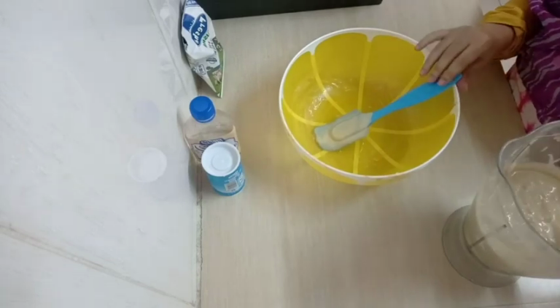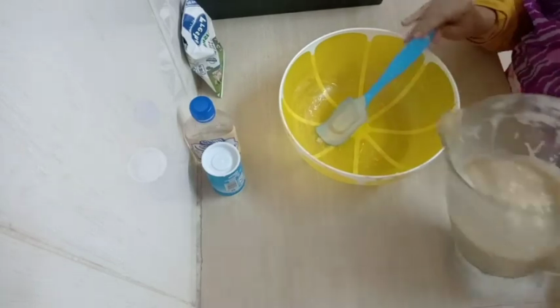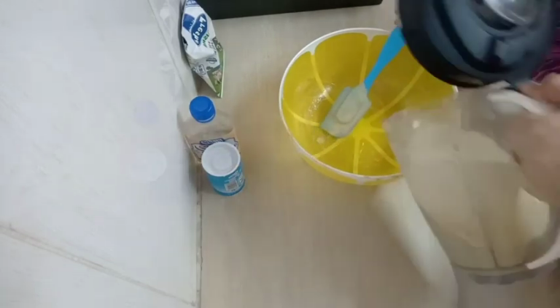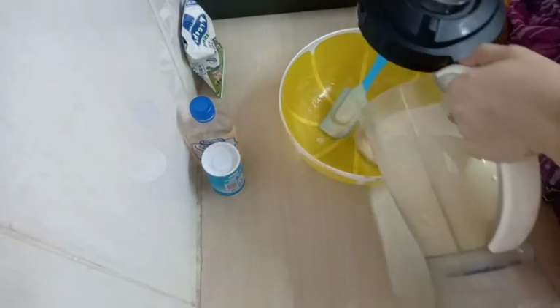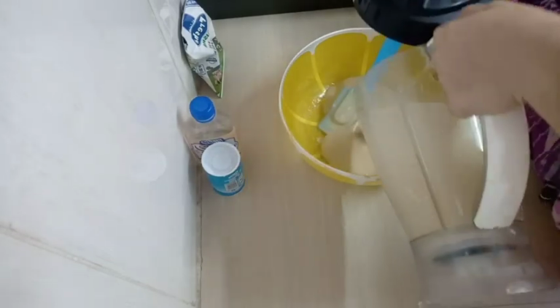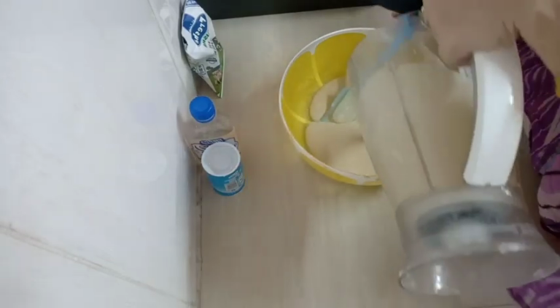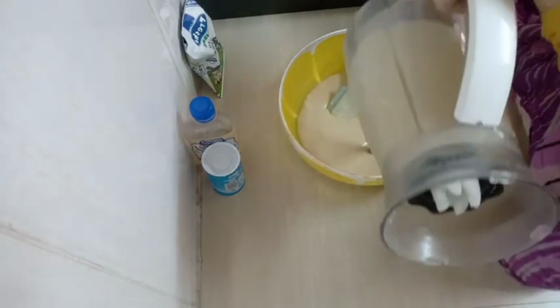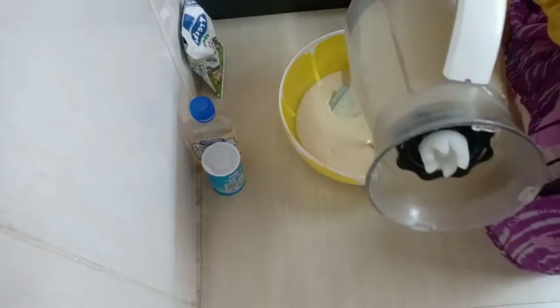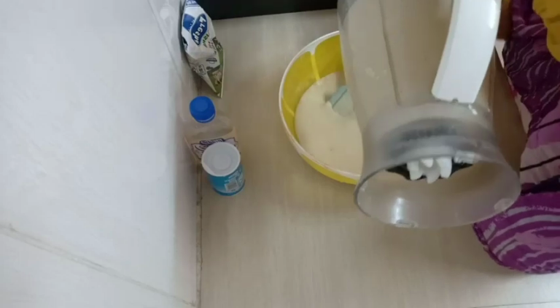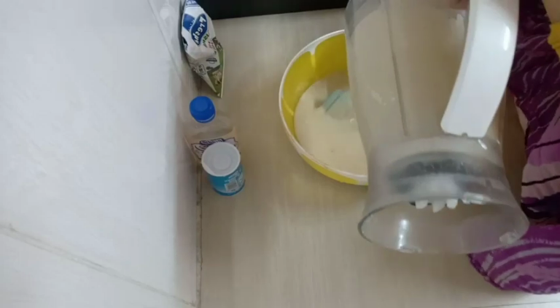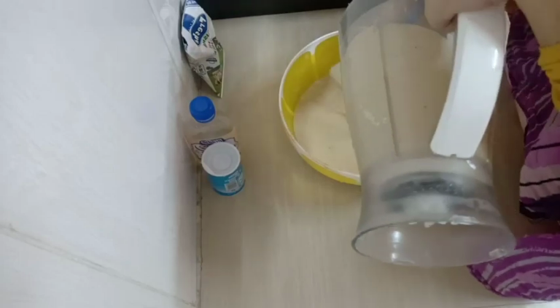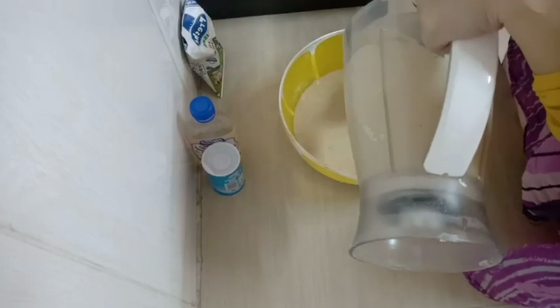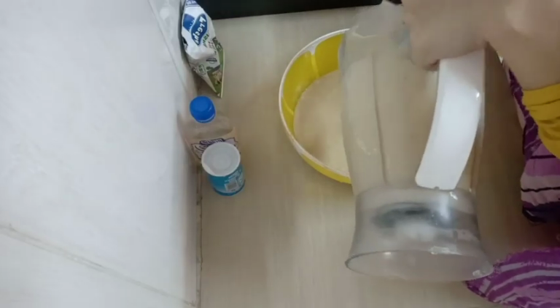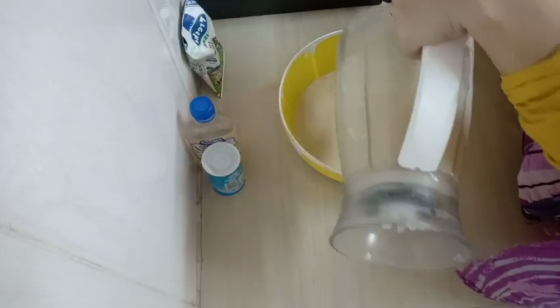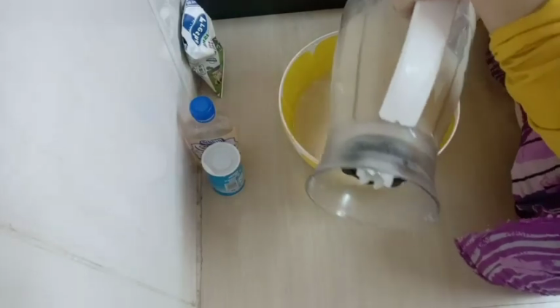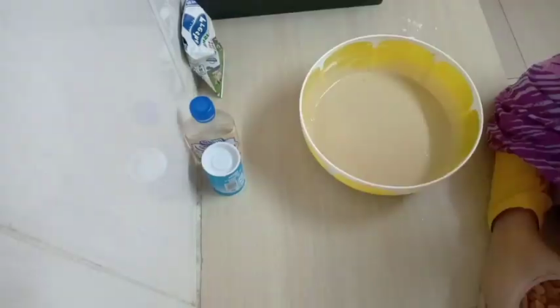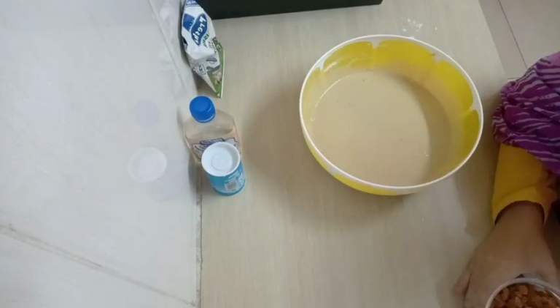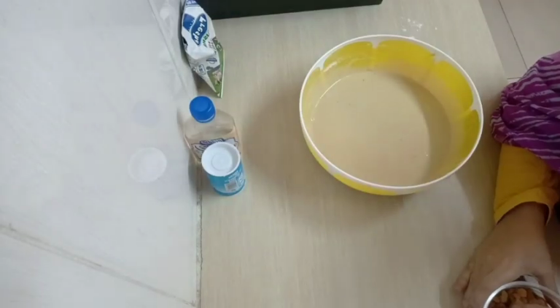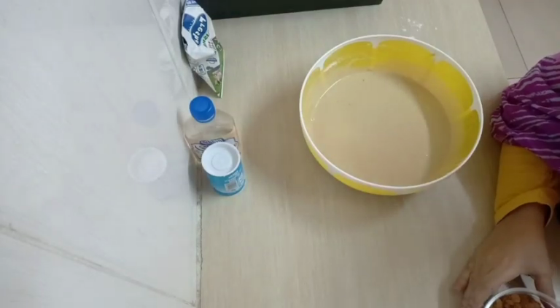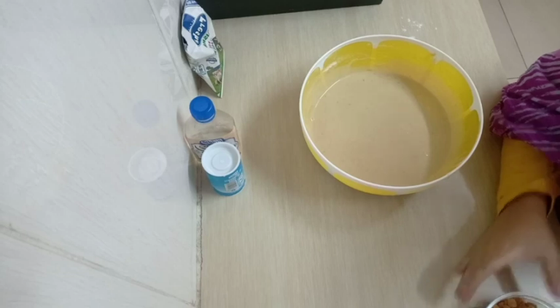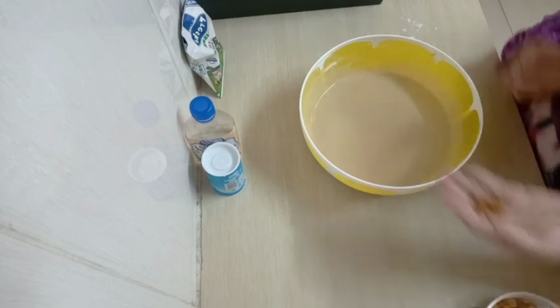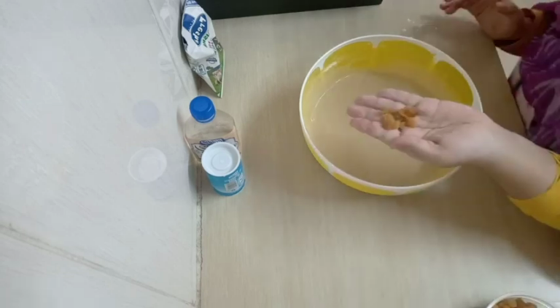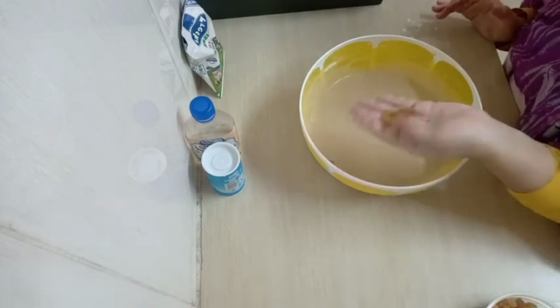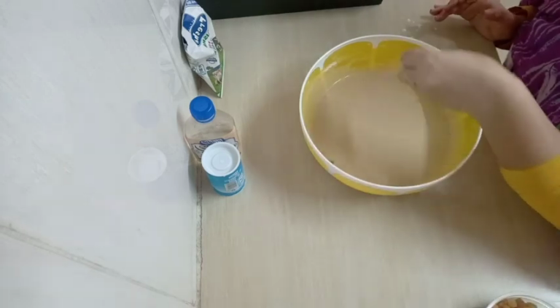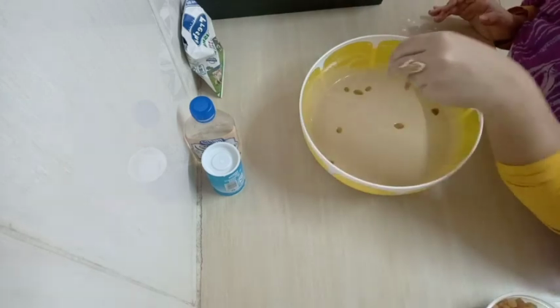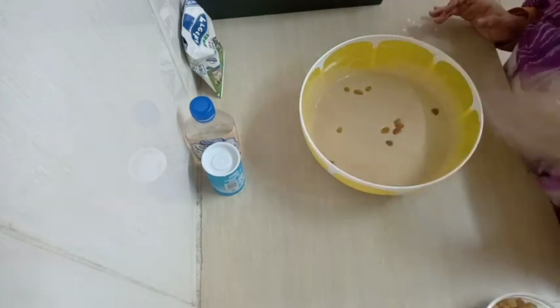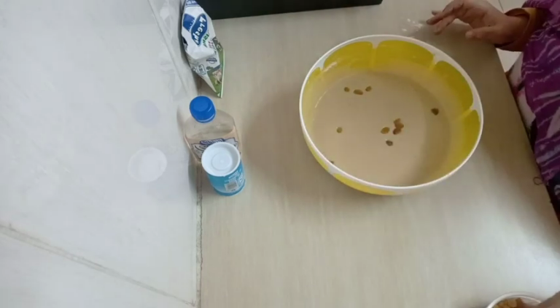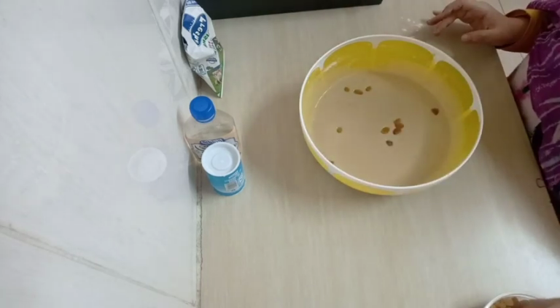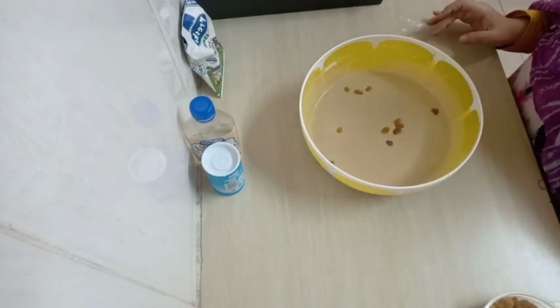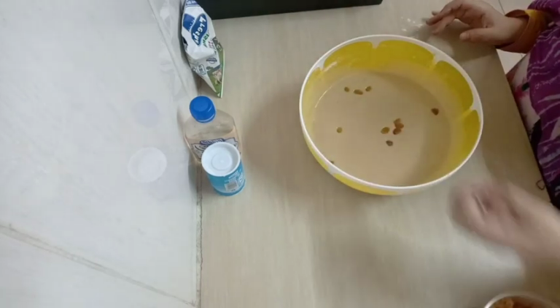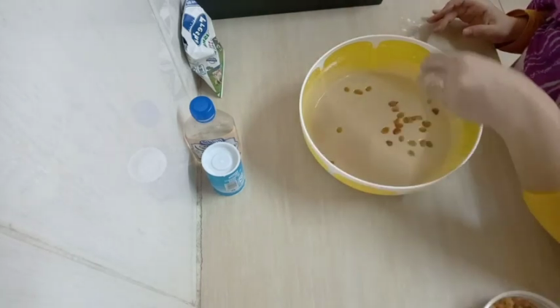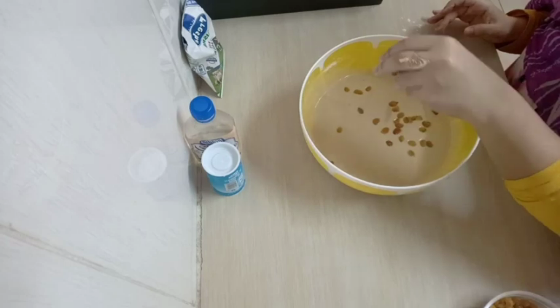This is how my mixture is looking. It should be a bit thicker than normal cake batter — it should be a bit thicker.